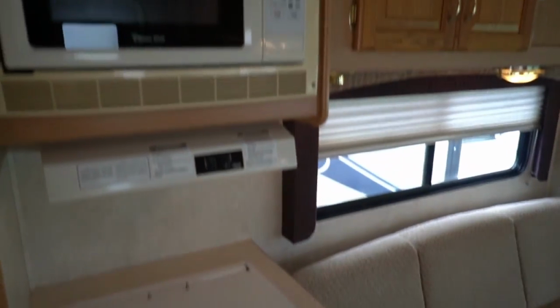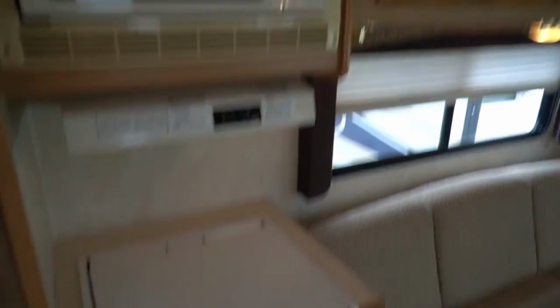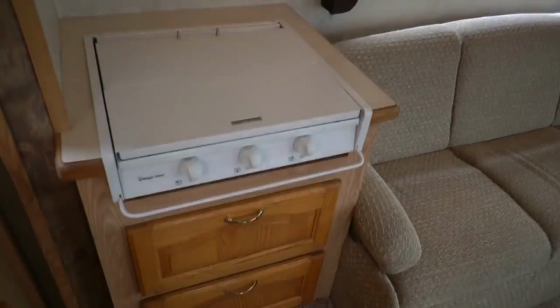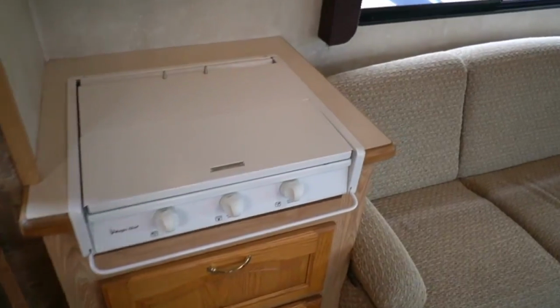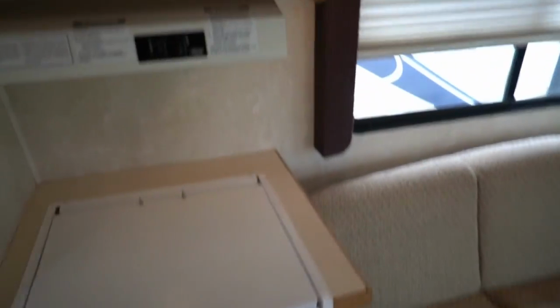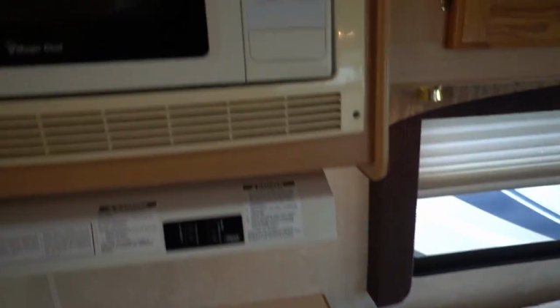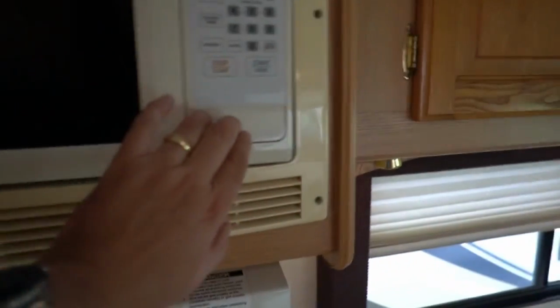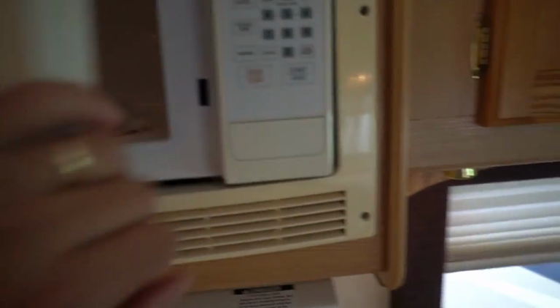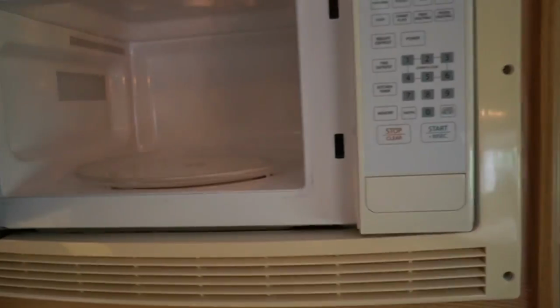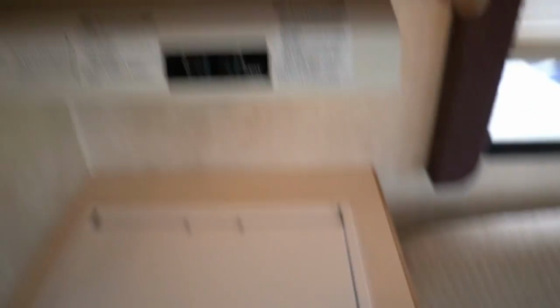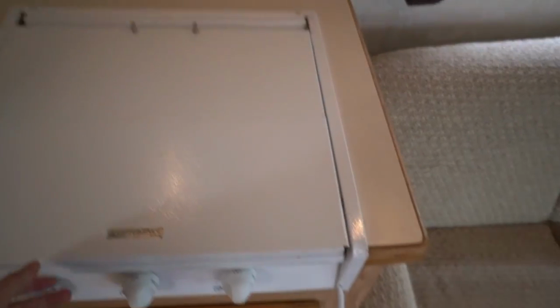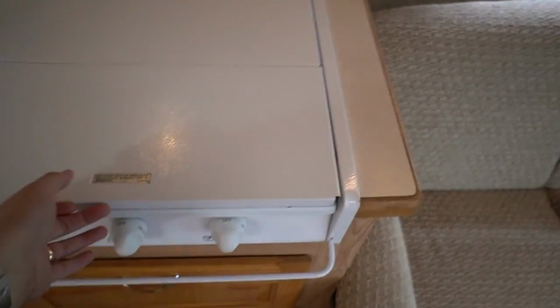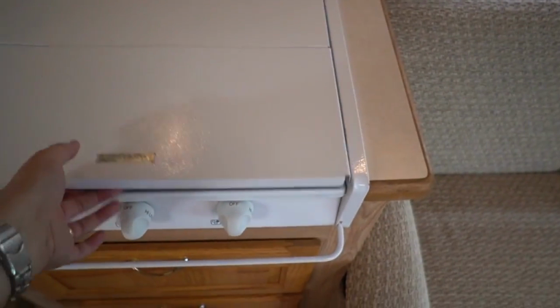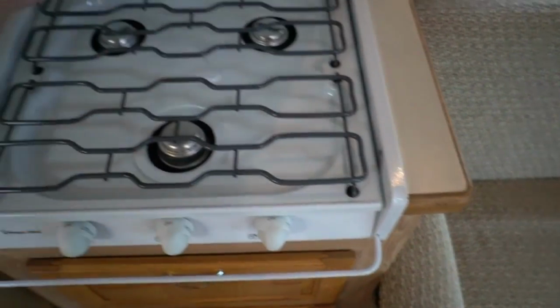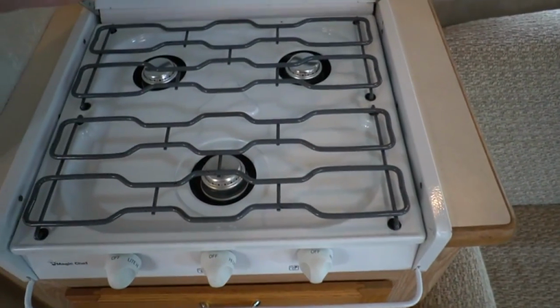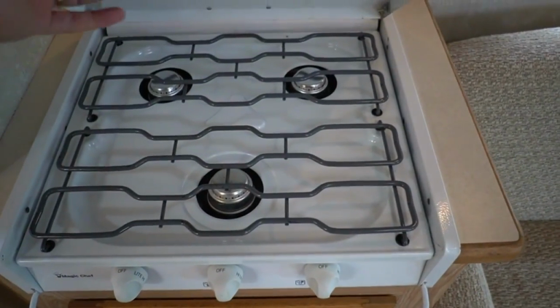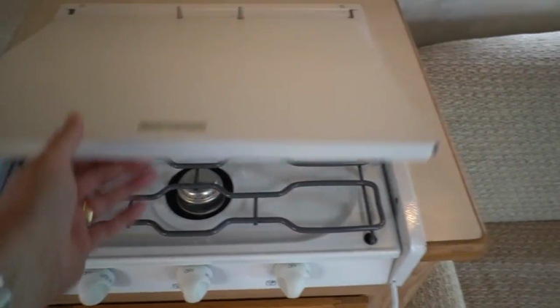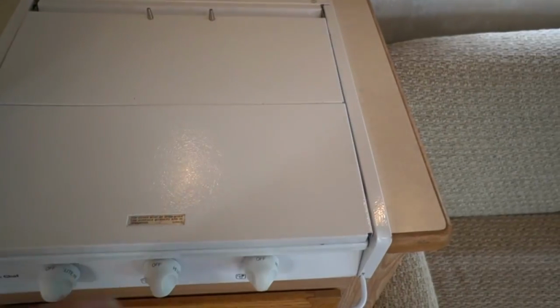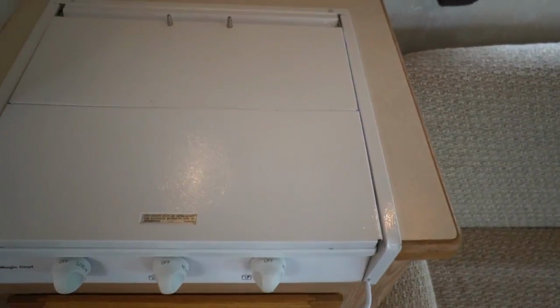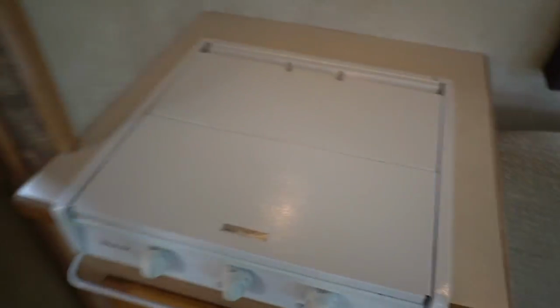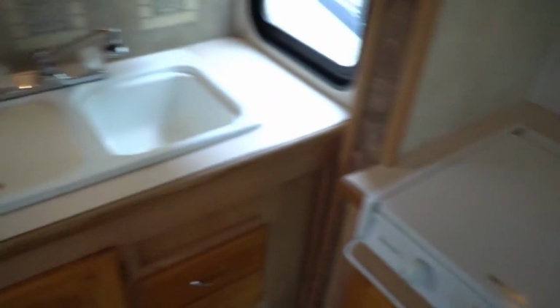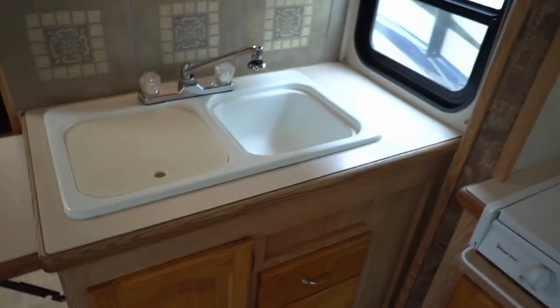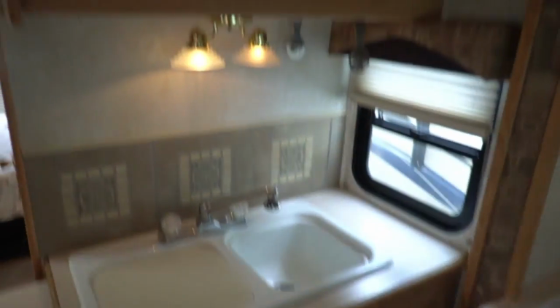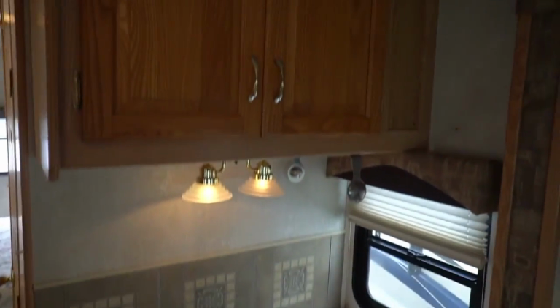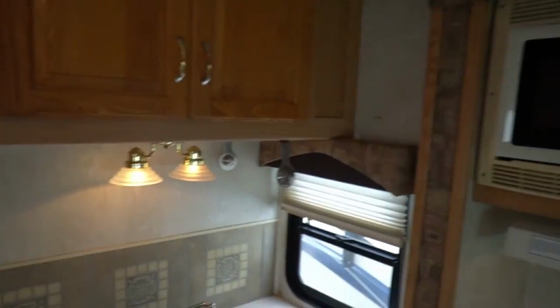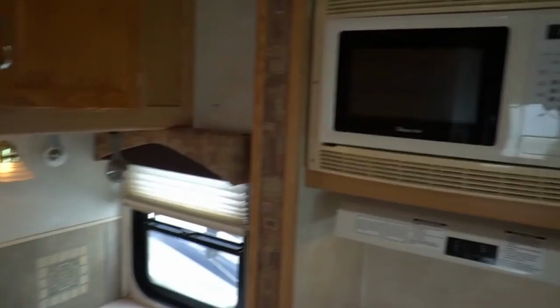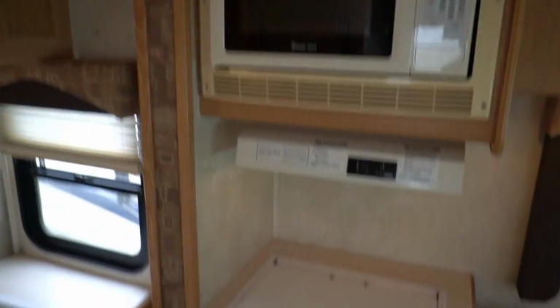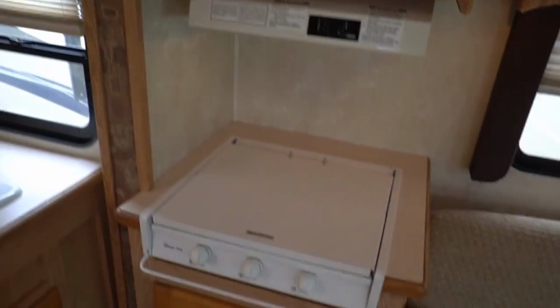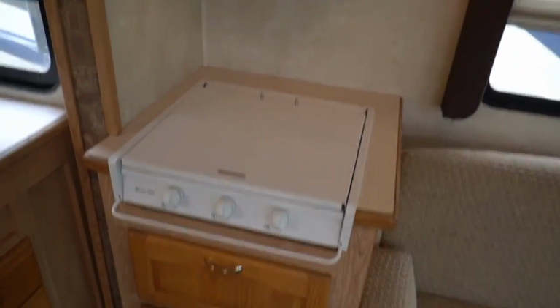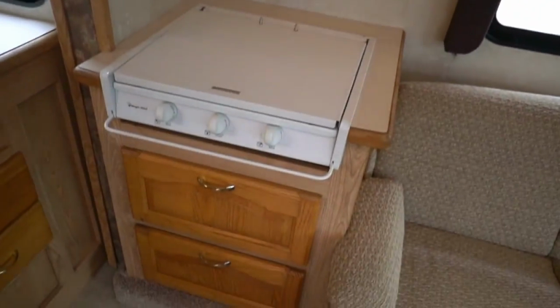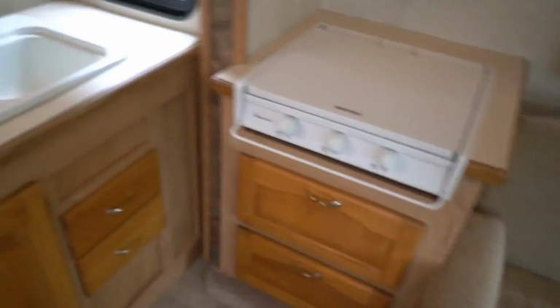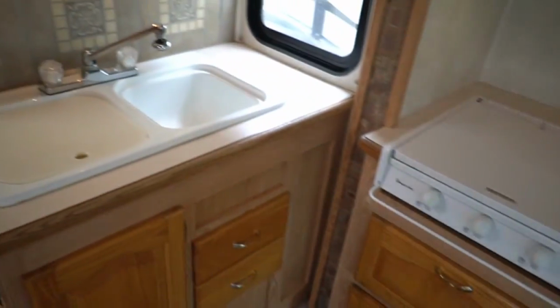Kitchen has a Magic Chef microwave, three burner cooktop, double basin sink, plenty of lighting. Day/night shades, all in great shape.